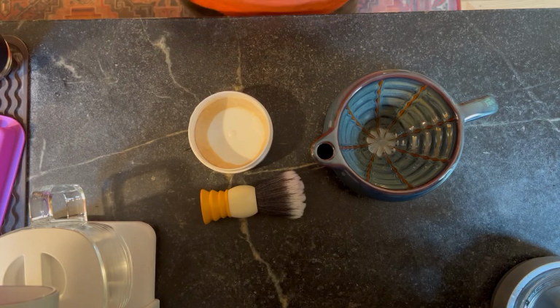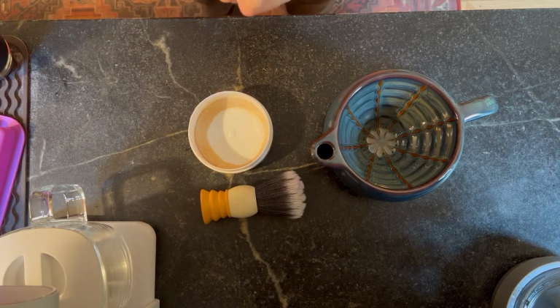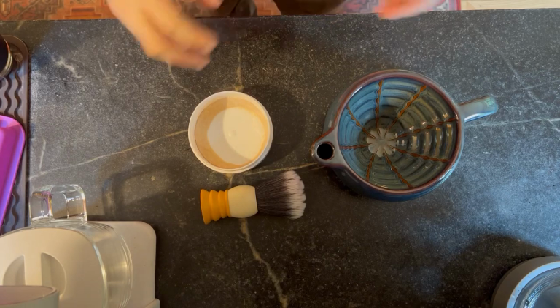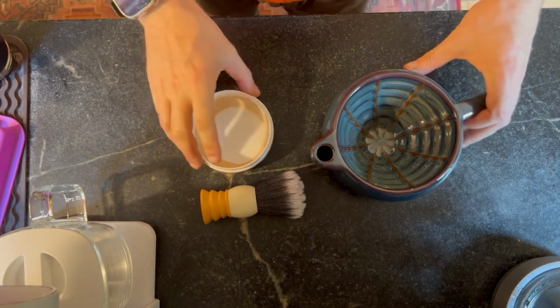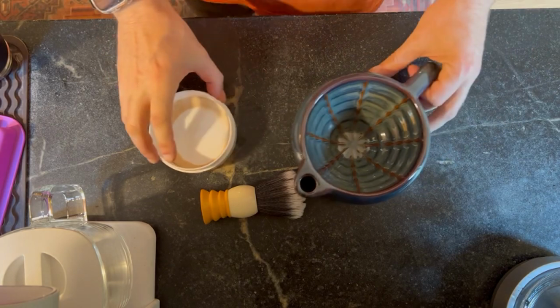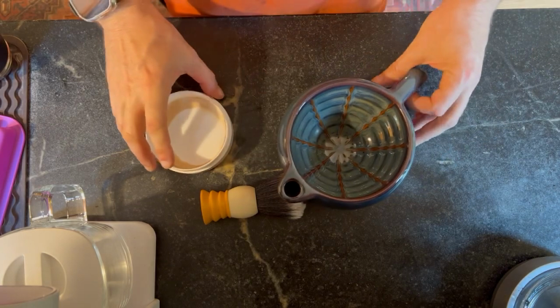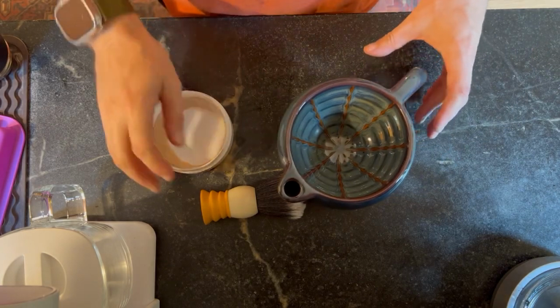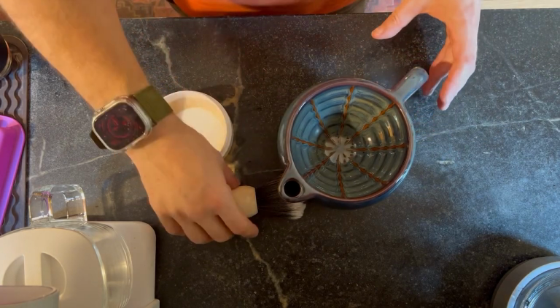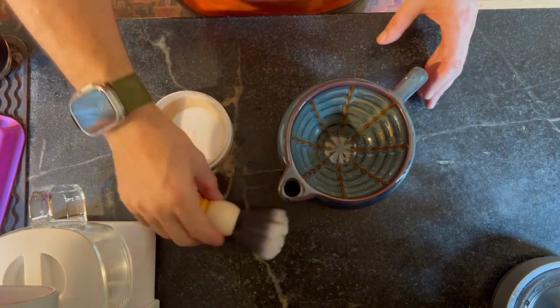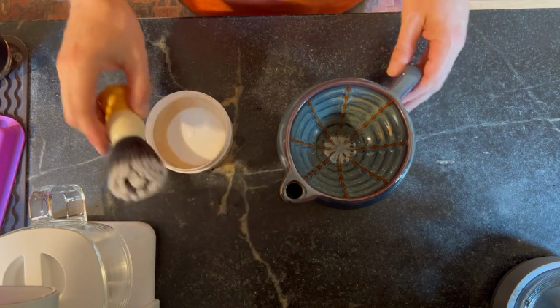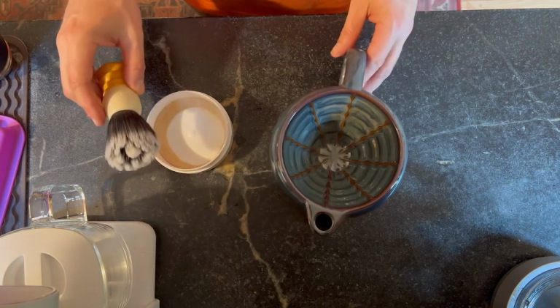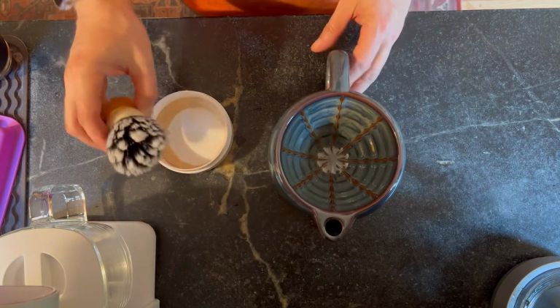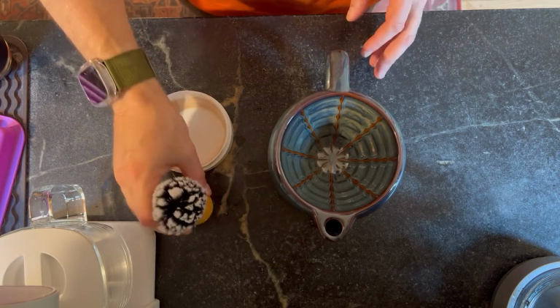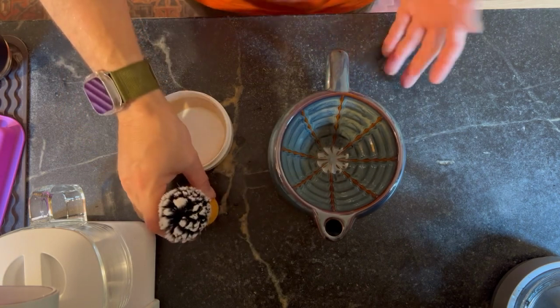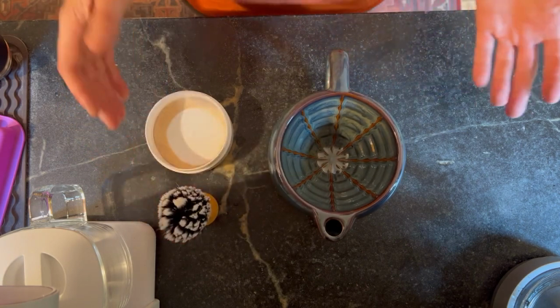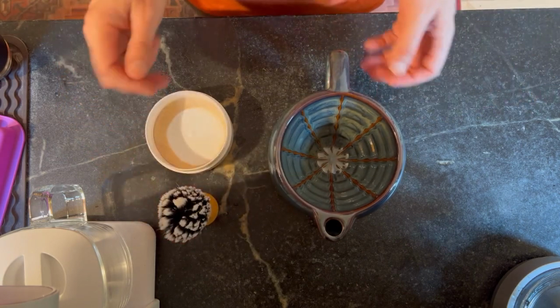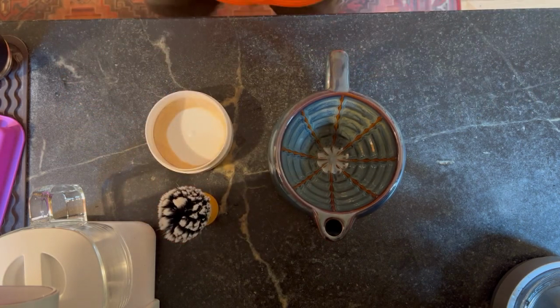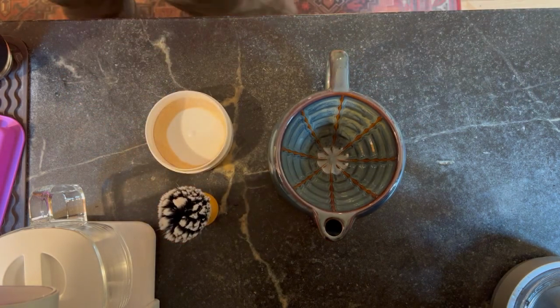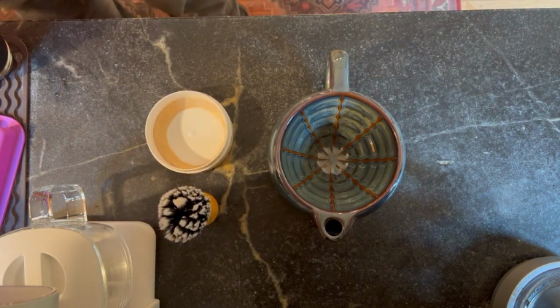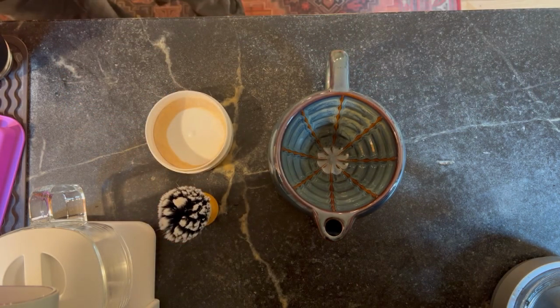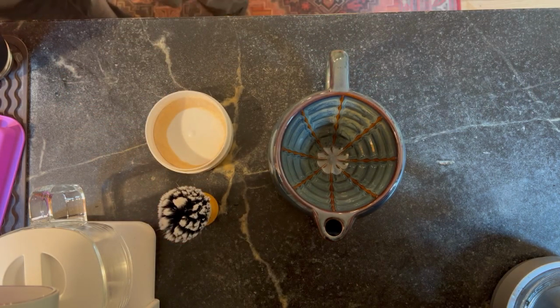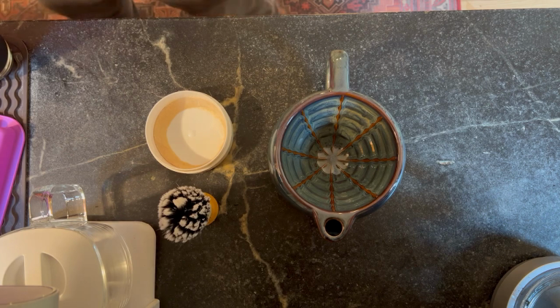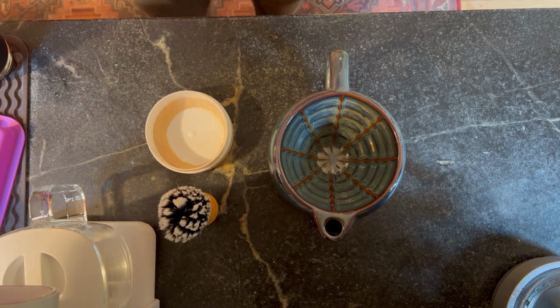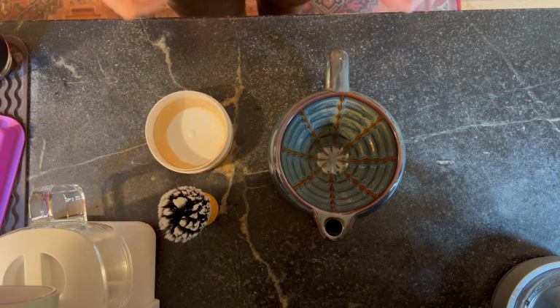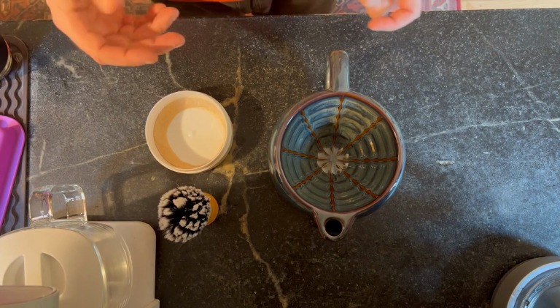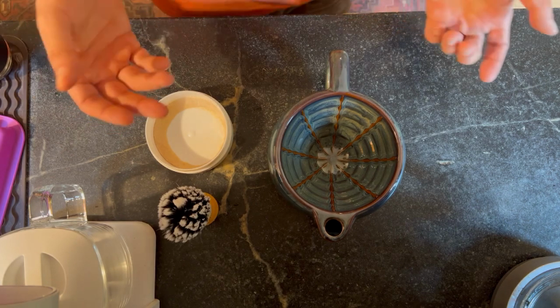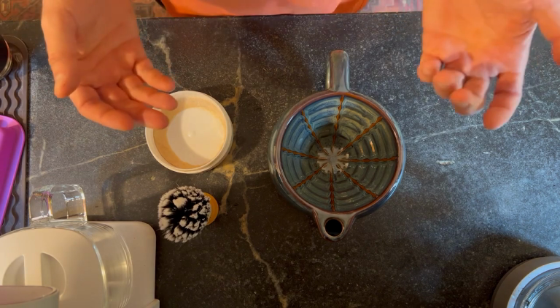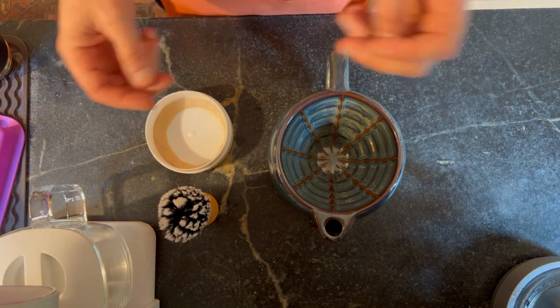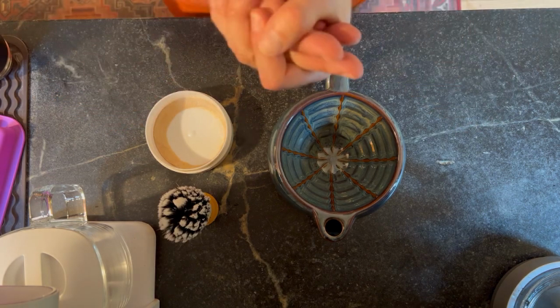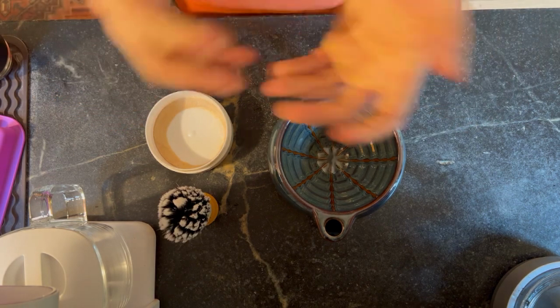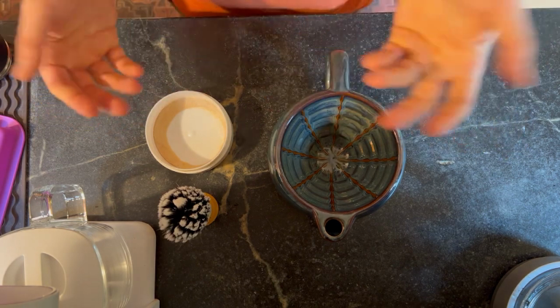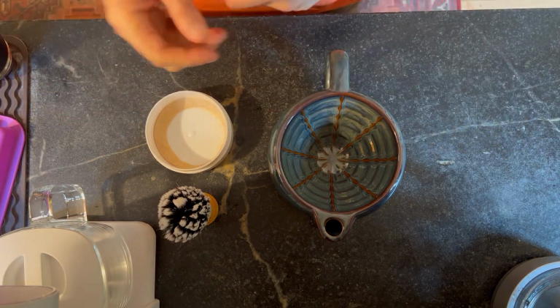Greetings folks, Douglas Smythe back yet again. As promised, I thought I would demonstrate how to use the scuttle today — or better said, how to use CK-6, how to lather CK-6.